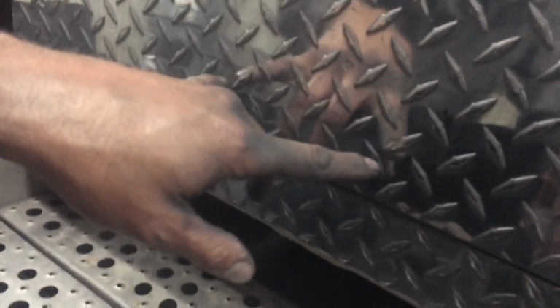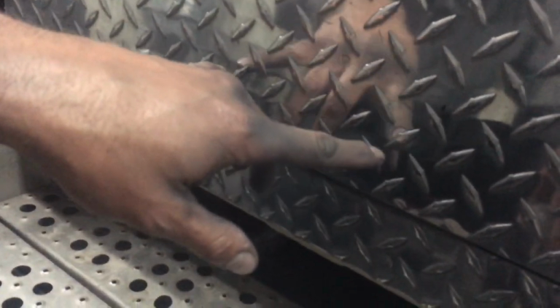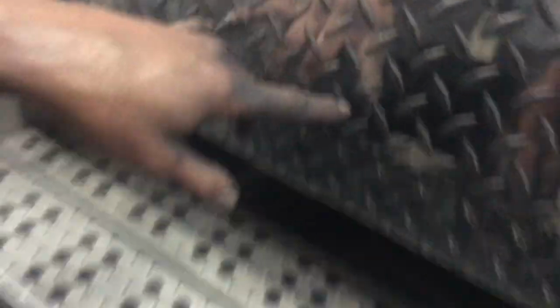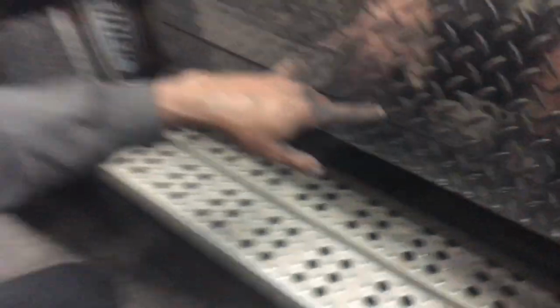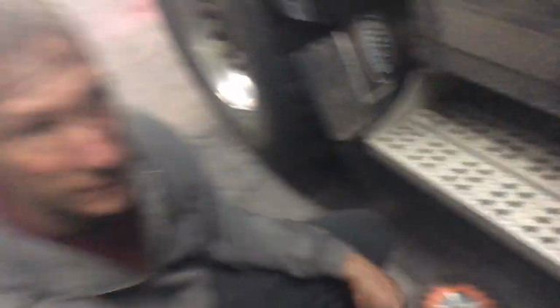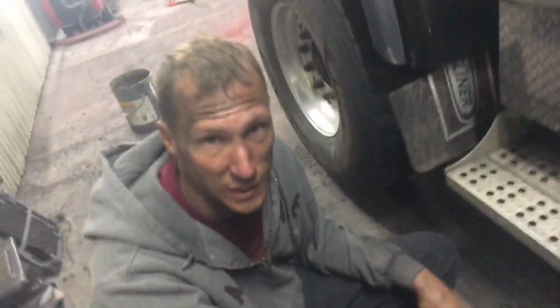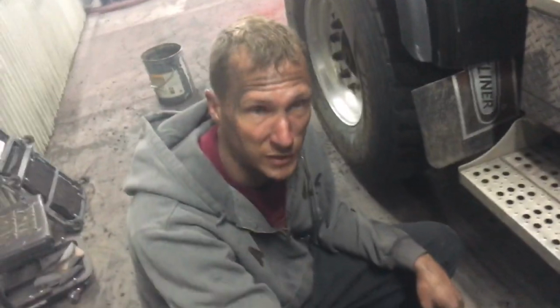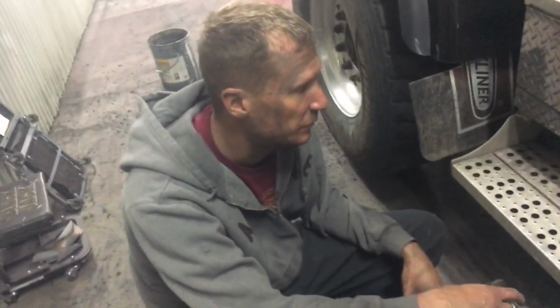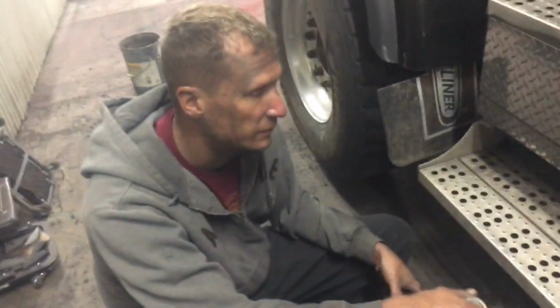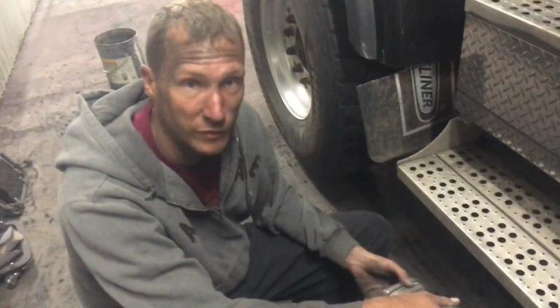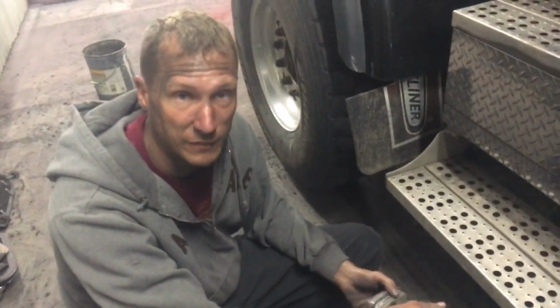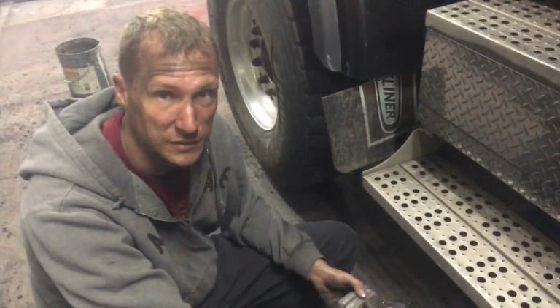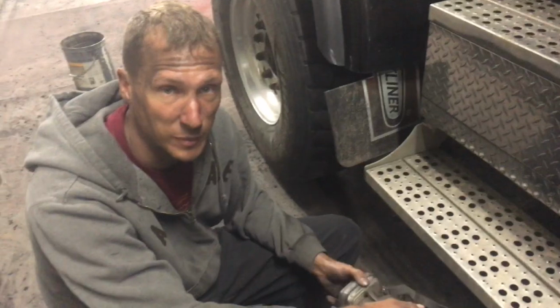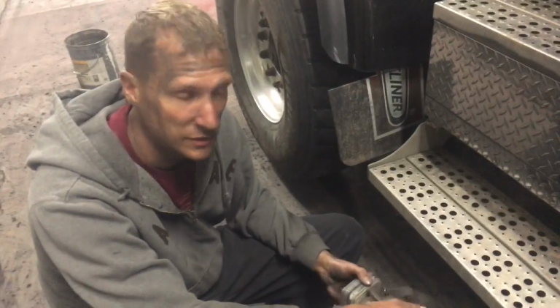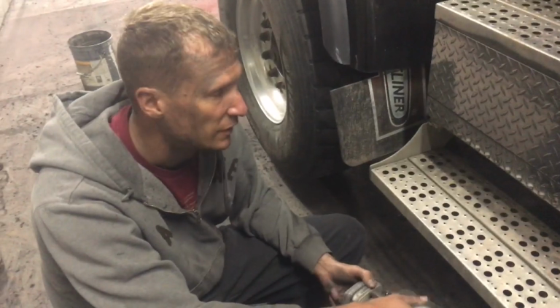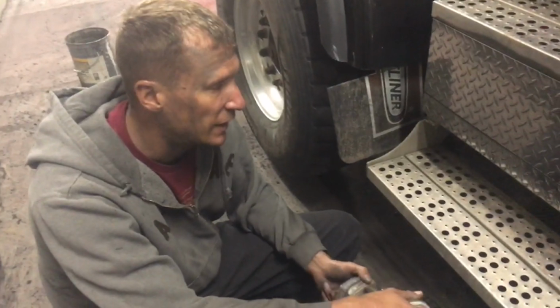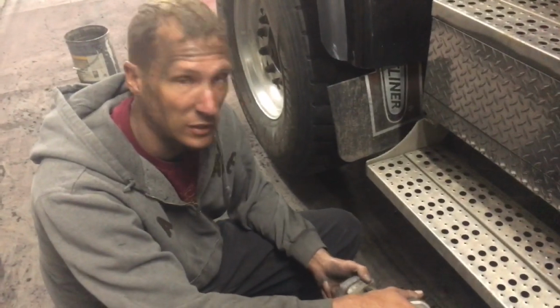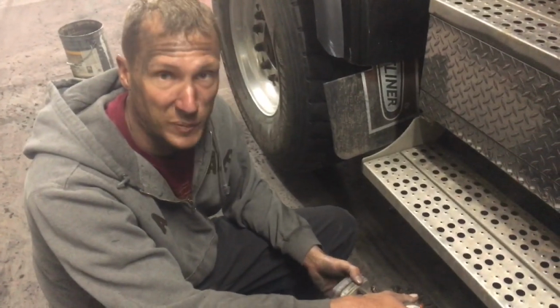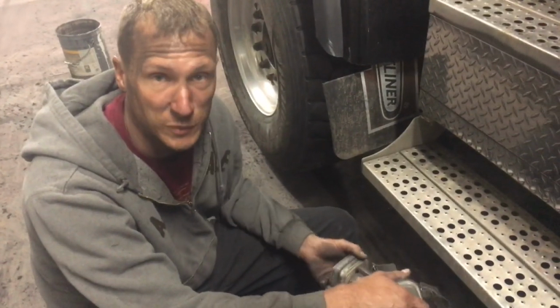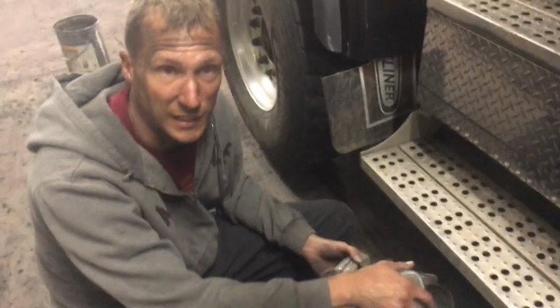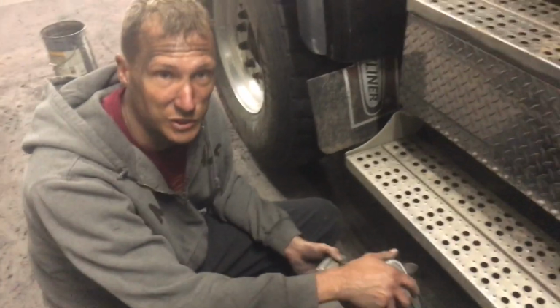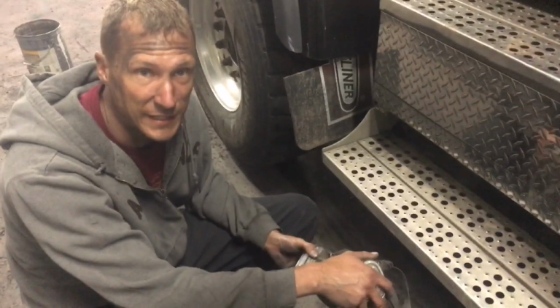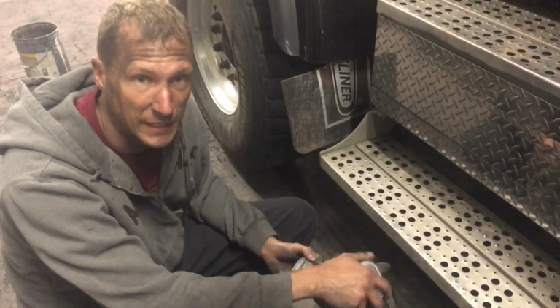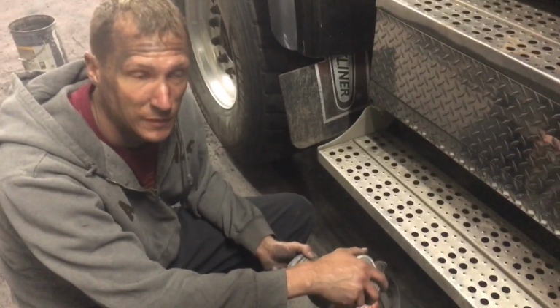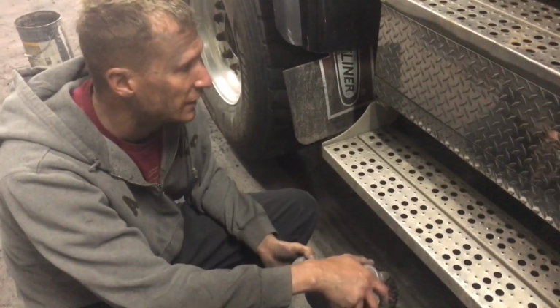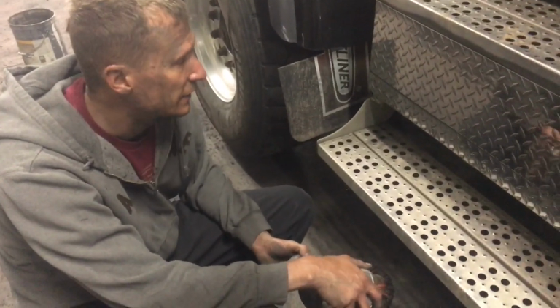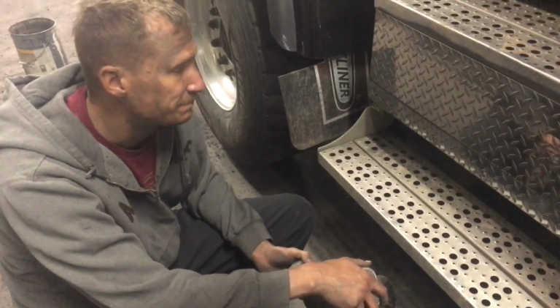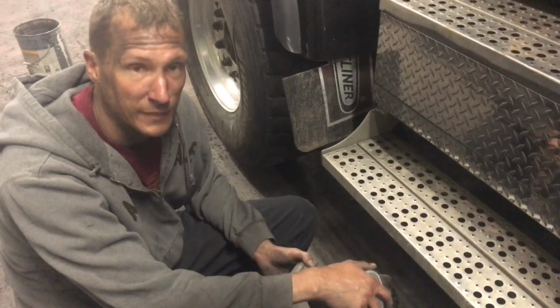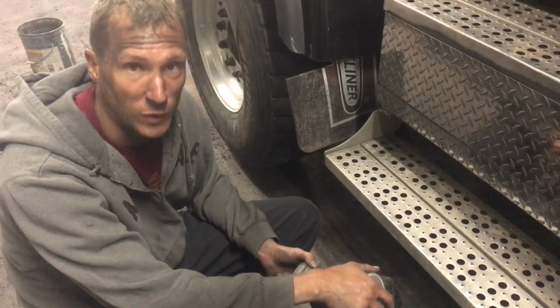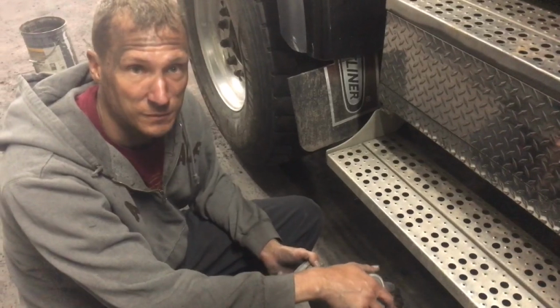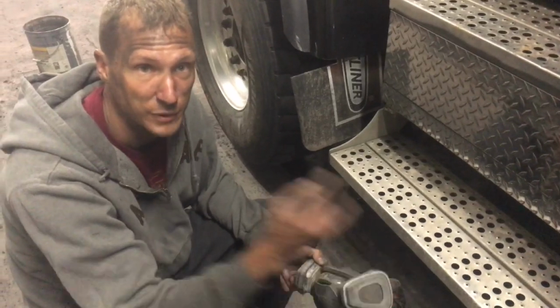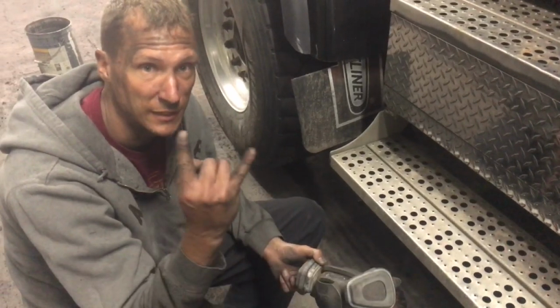Thank you, and this was How to Polish Diamond Plate over here at Evans Detailing and Polishing. Check out all the products we use on GoShineOn.com, and thanks for watching. Appreciate it.